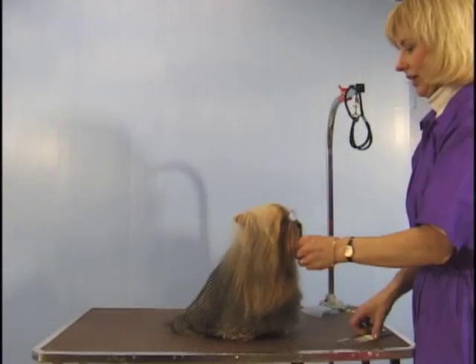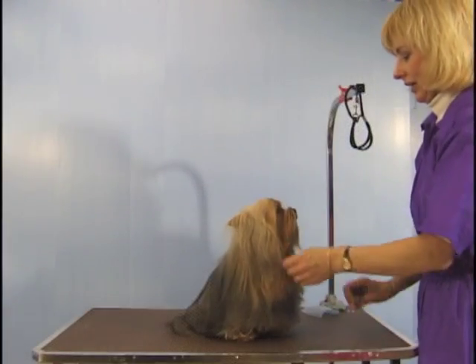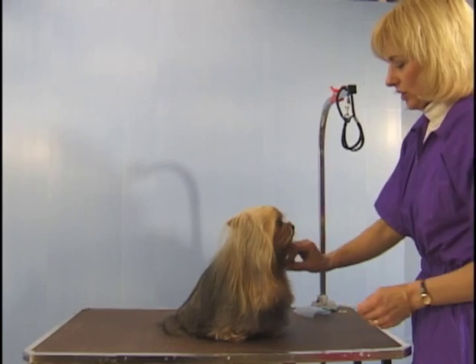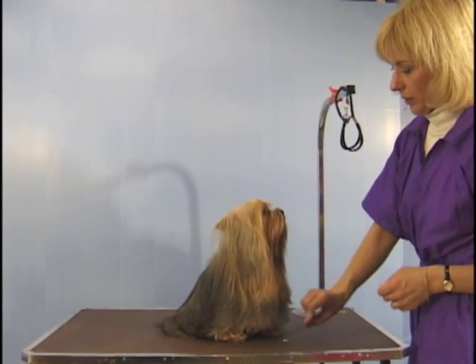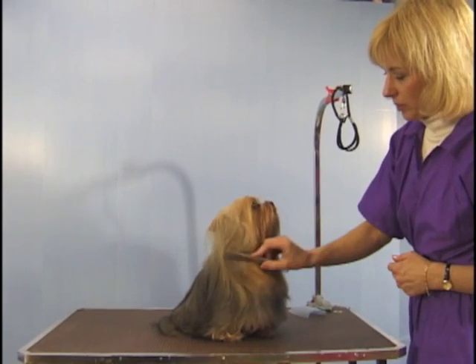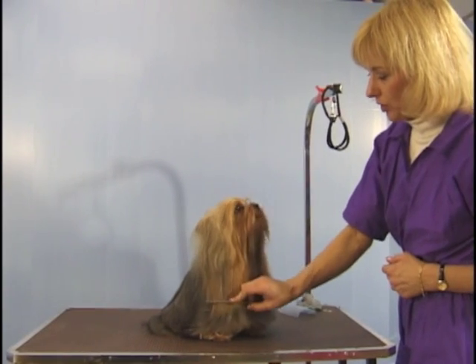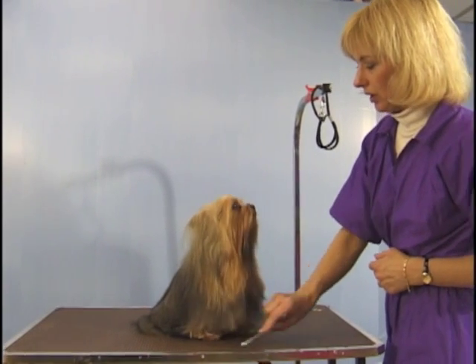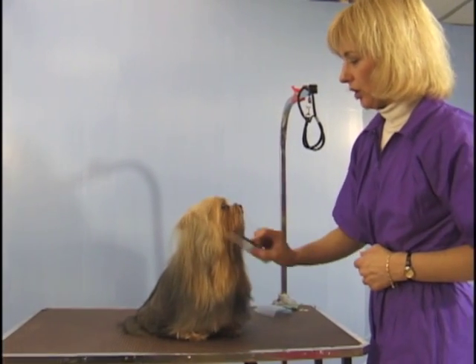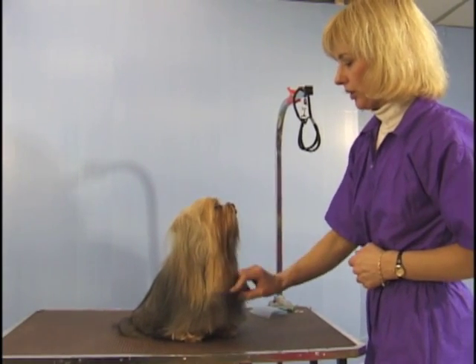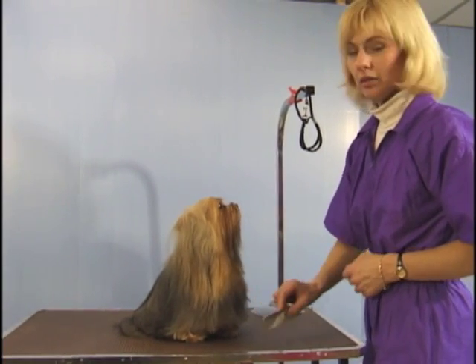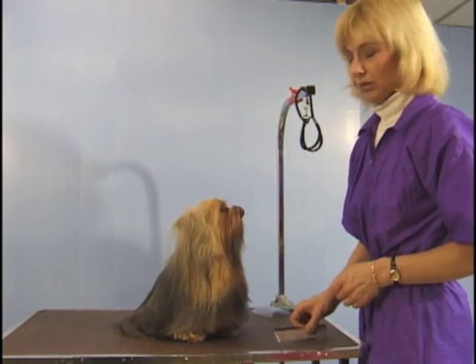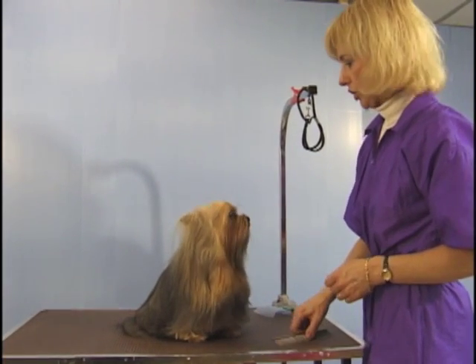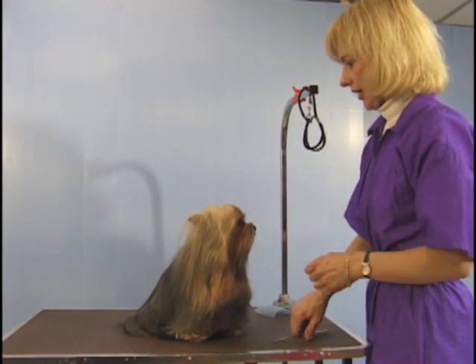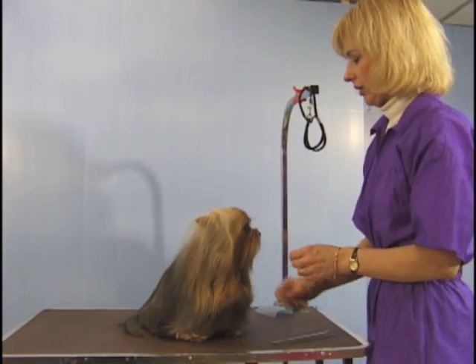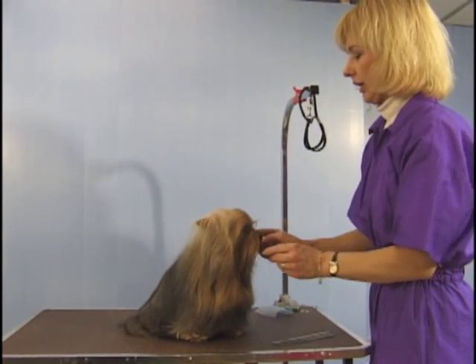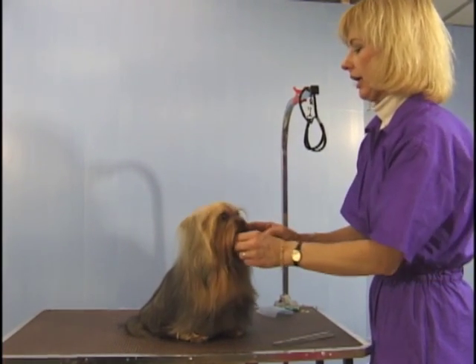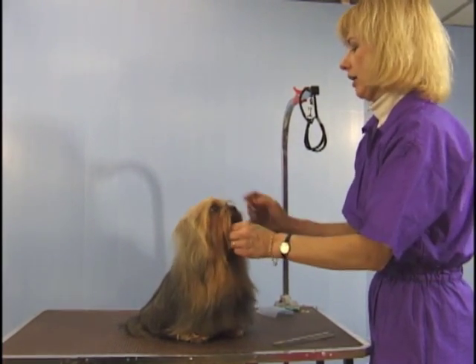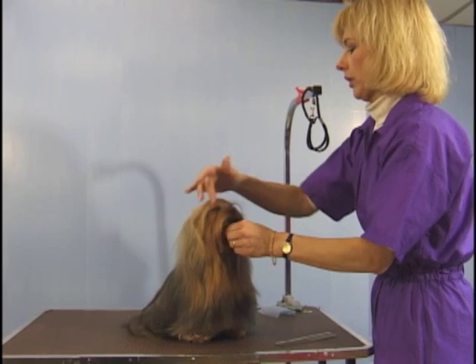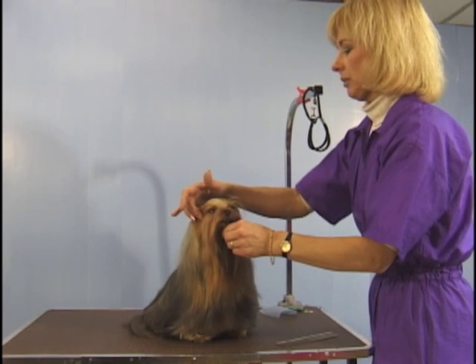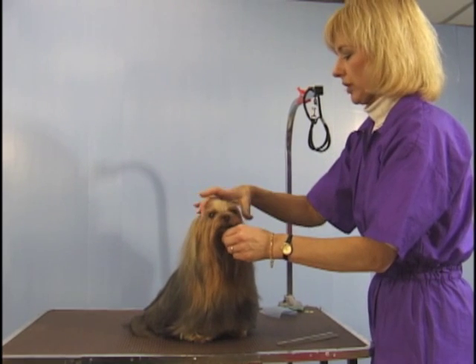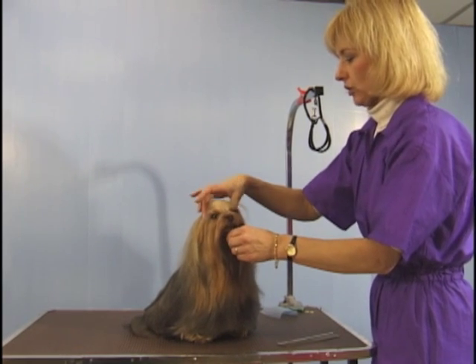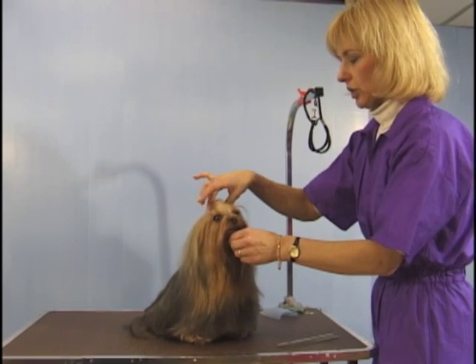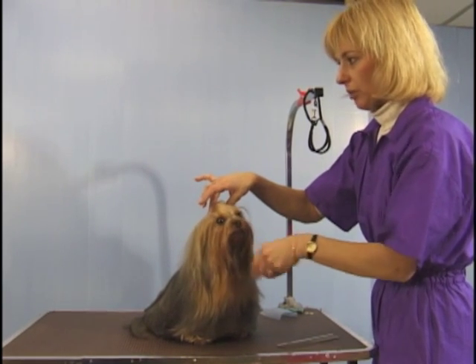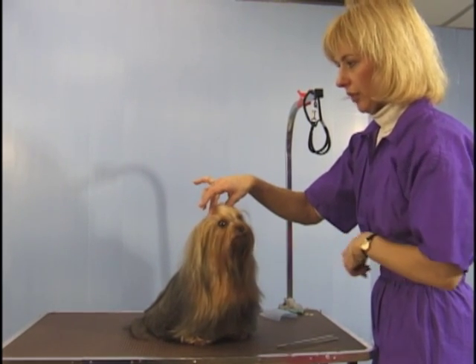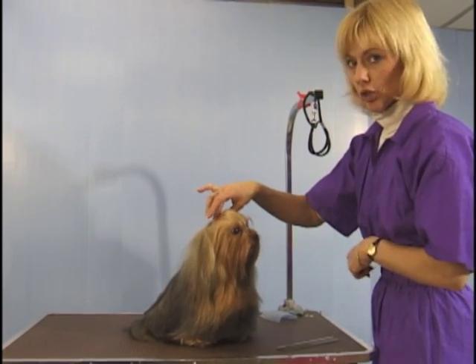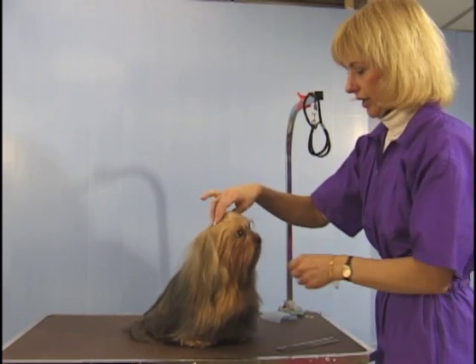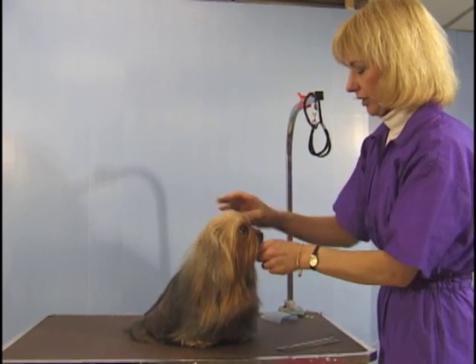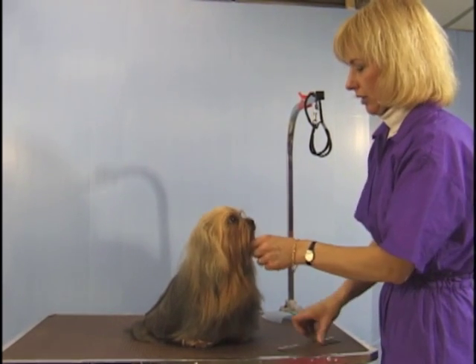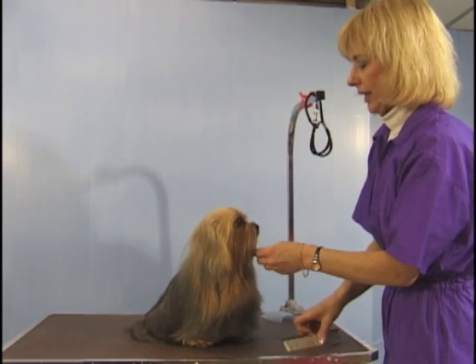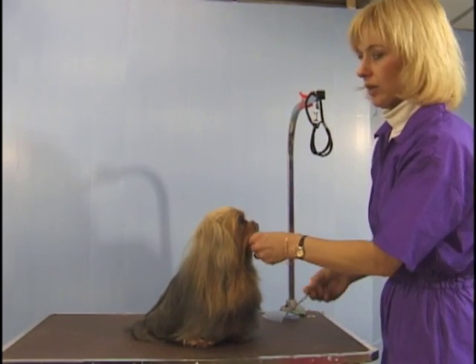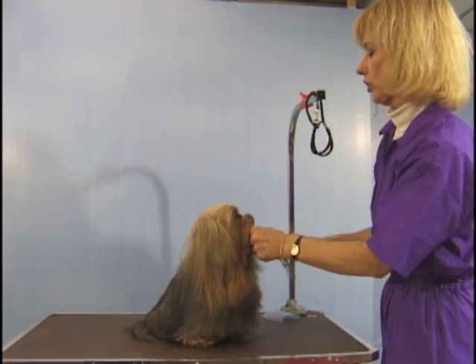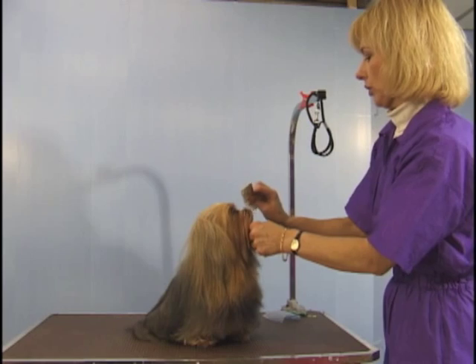We have a beautiful long-coated Yorkshire Terrier, and we want to demonstrate how to do the top knot on the Yorkshire Terrier when they have a full coat.